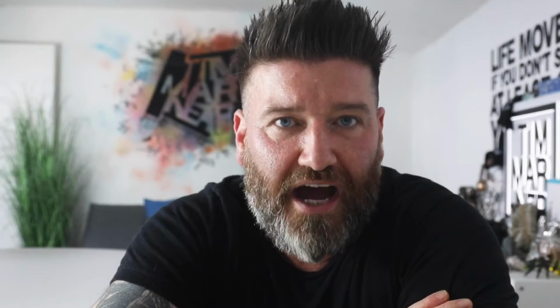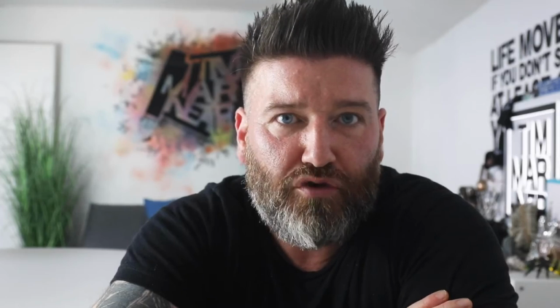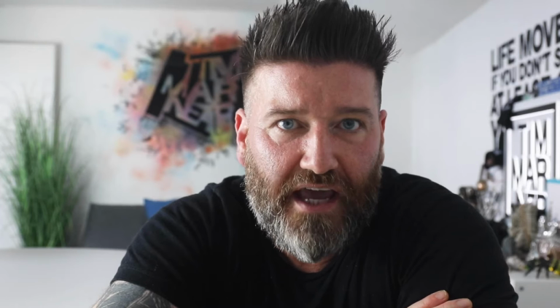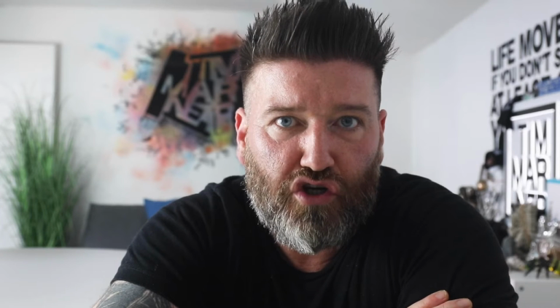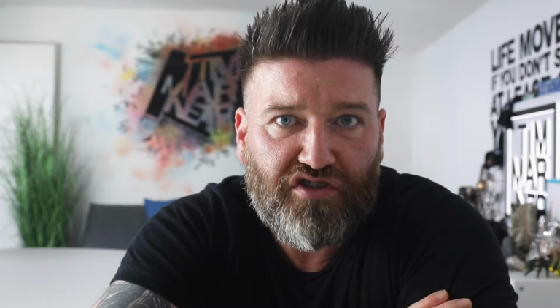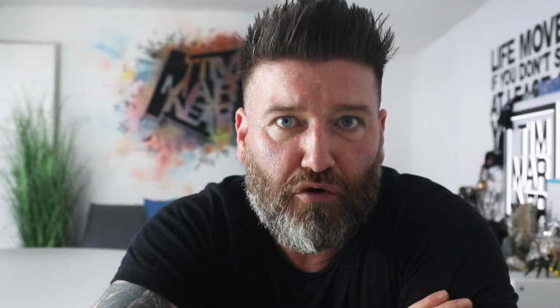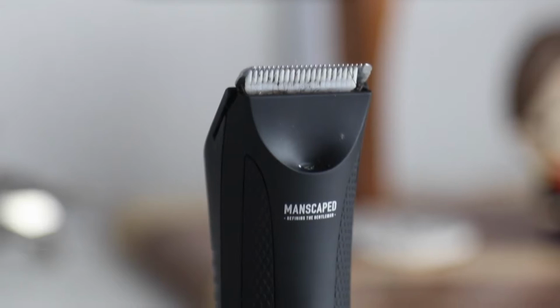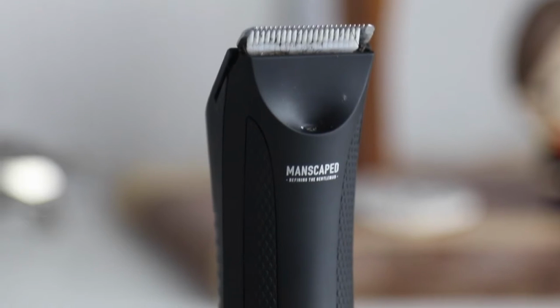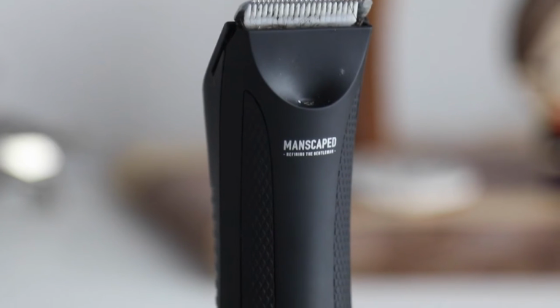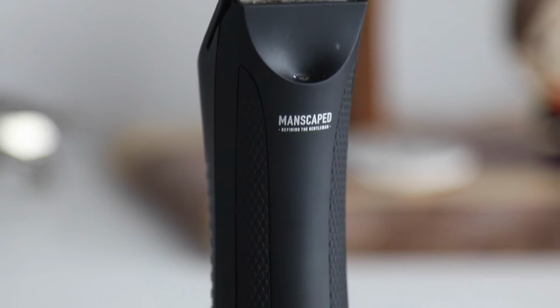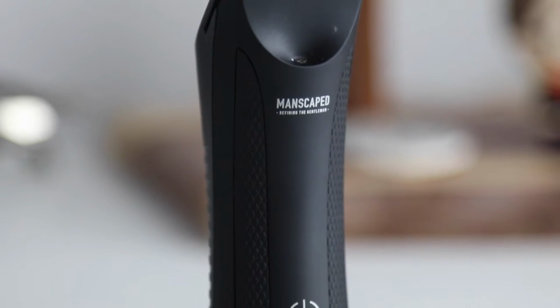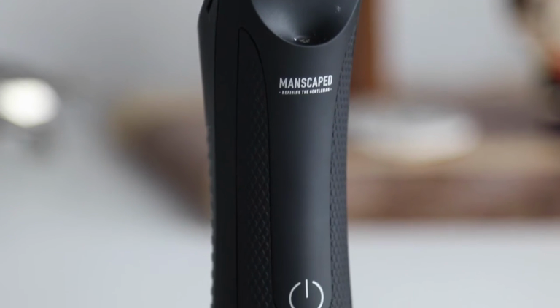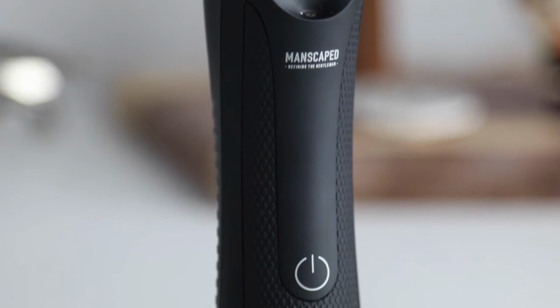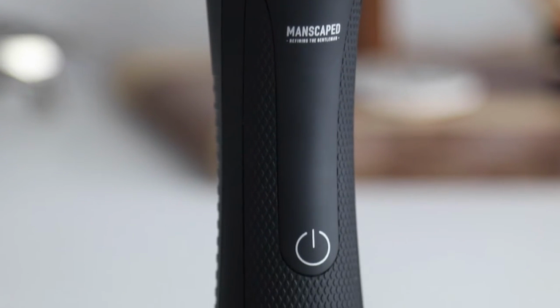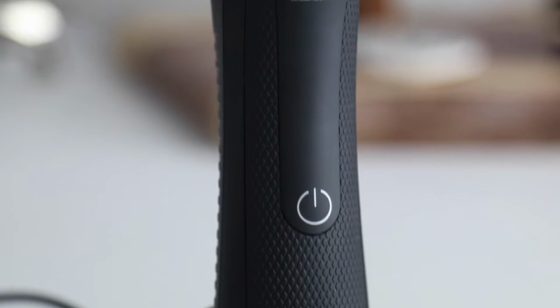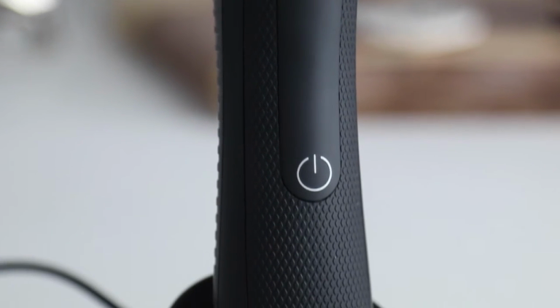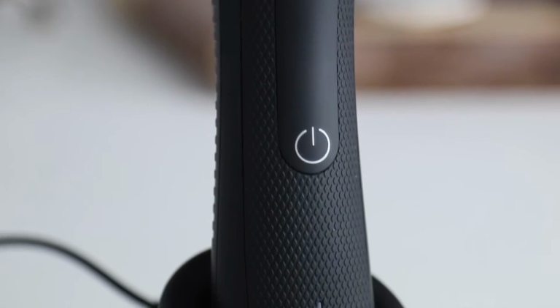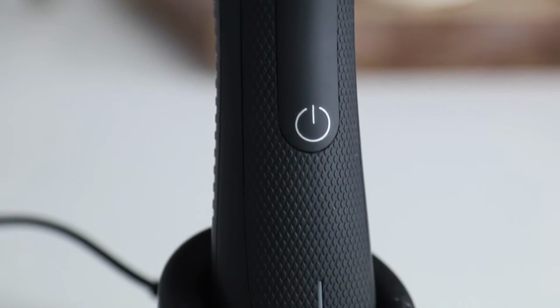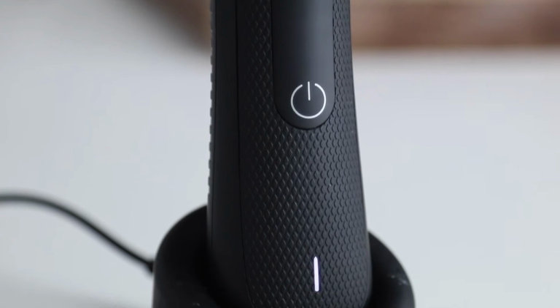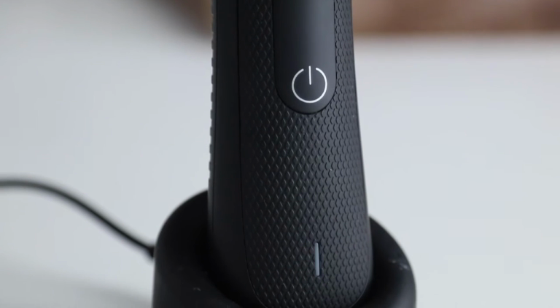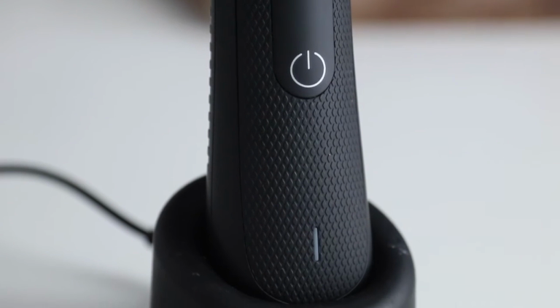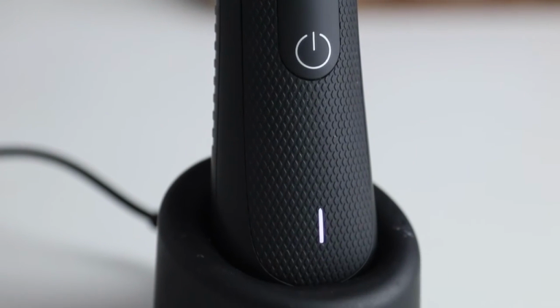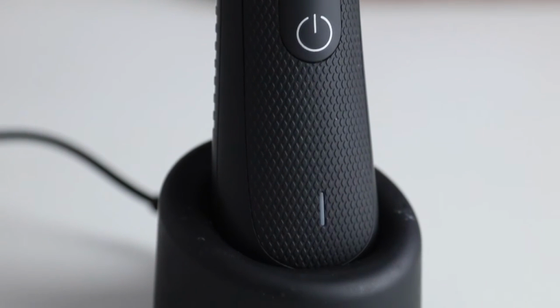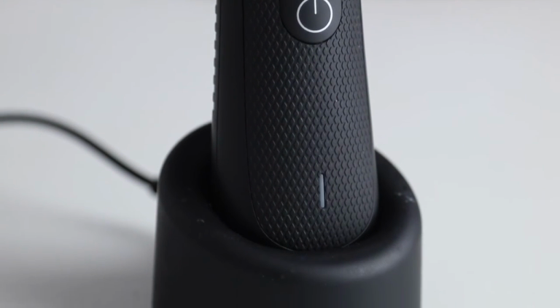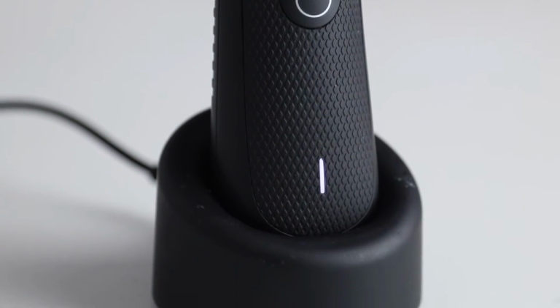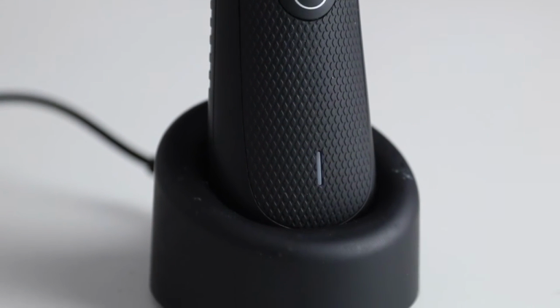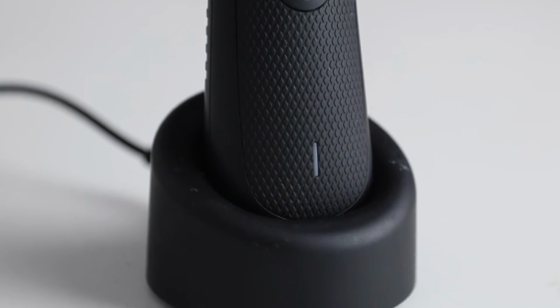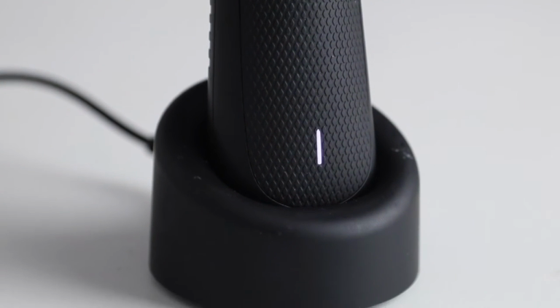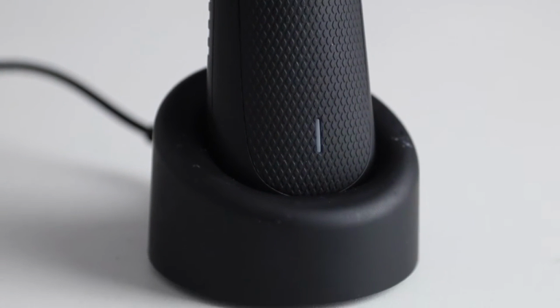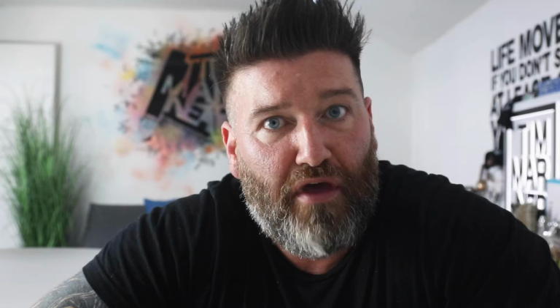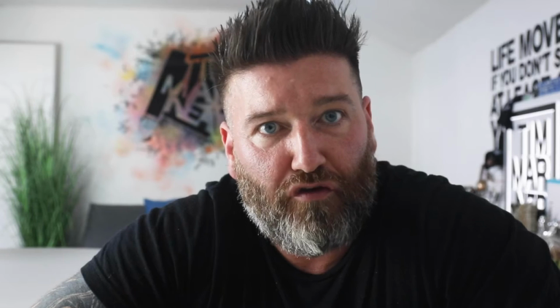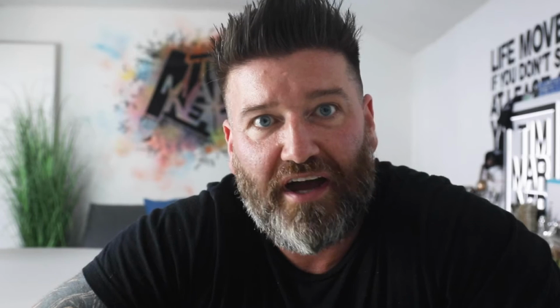The diamond textured non-slip grip, LED light and compact design definitely helps you navigate all your nooks and crannies miles better than any other trimmer out there that I could find.